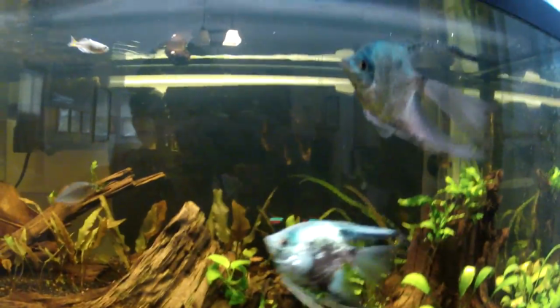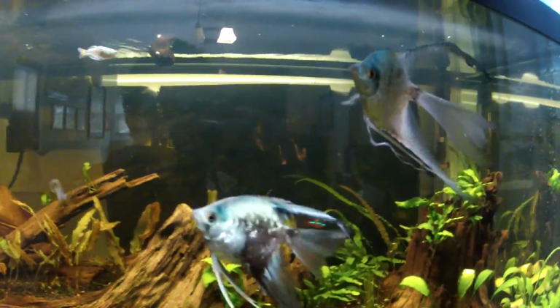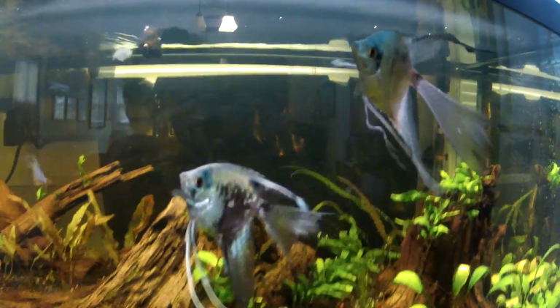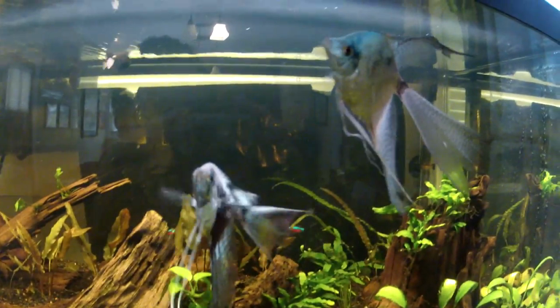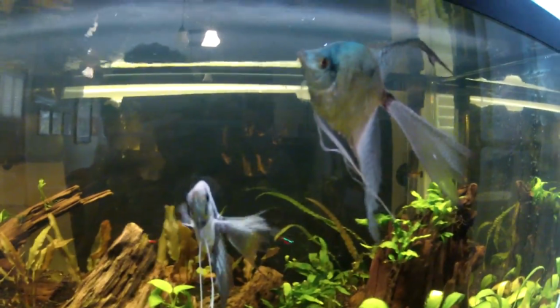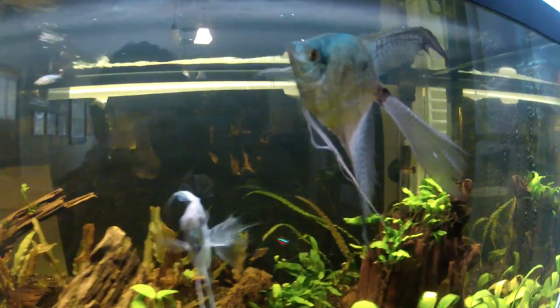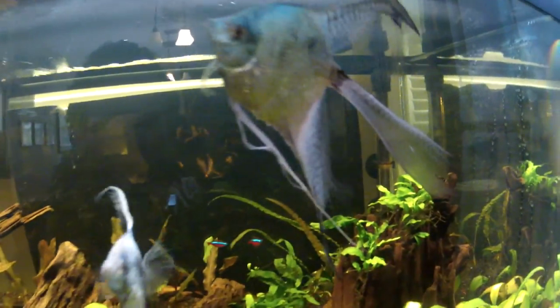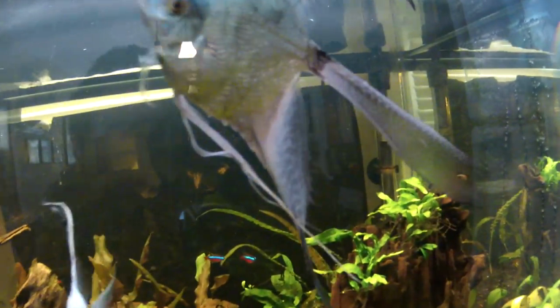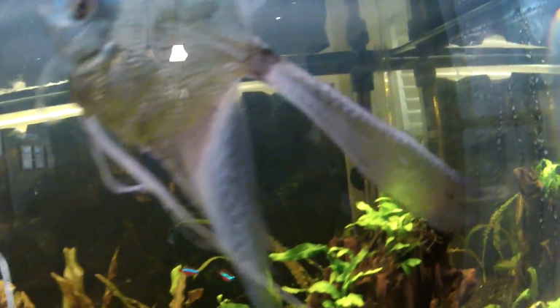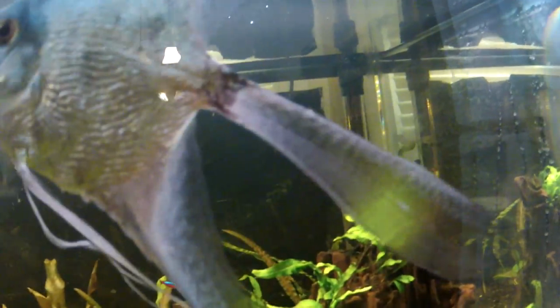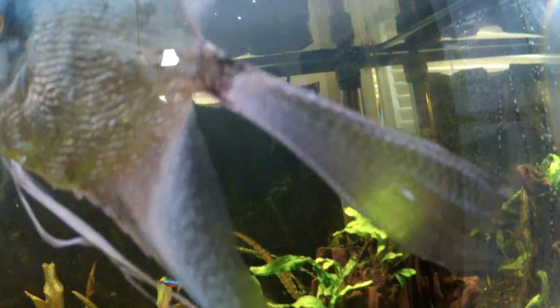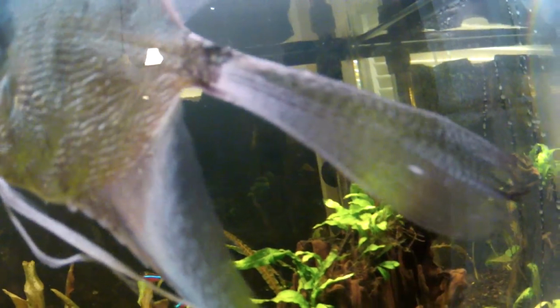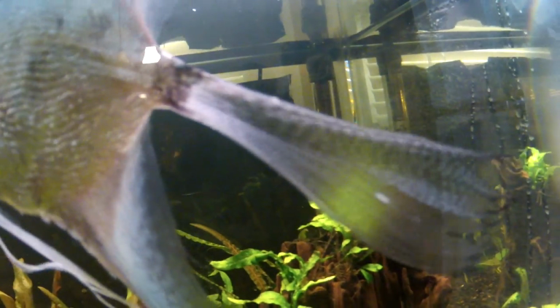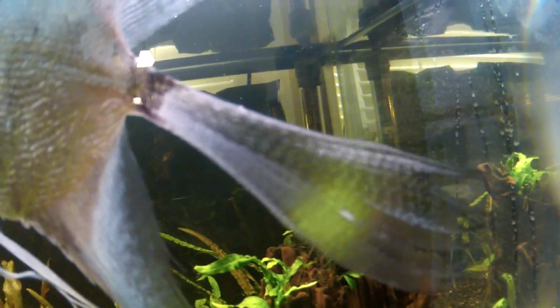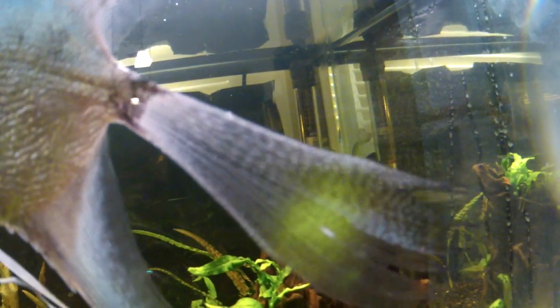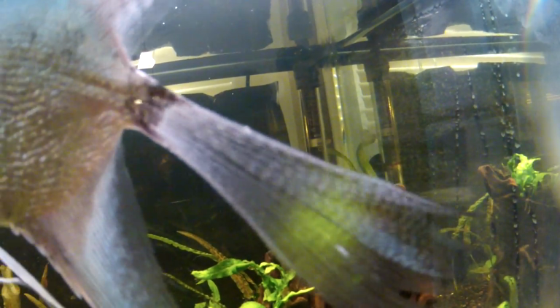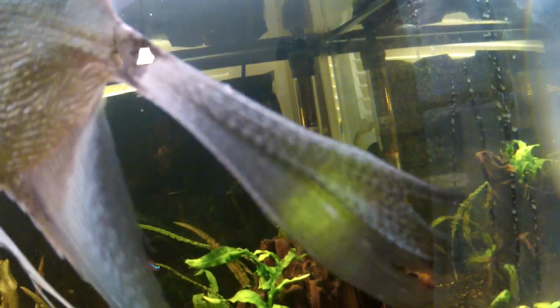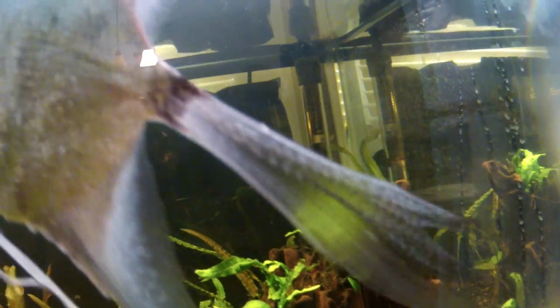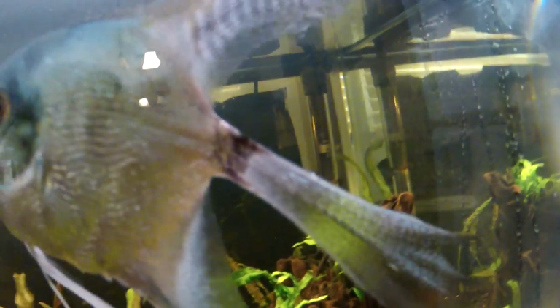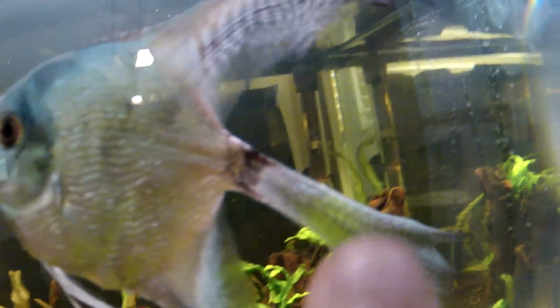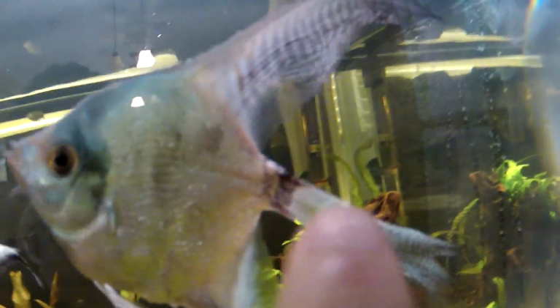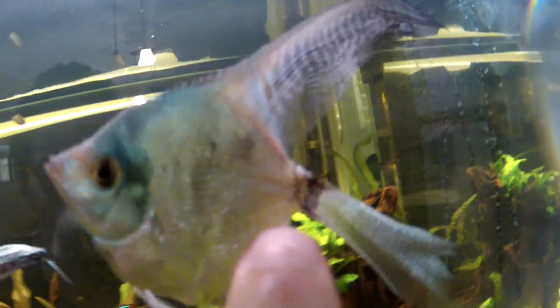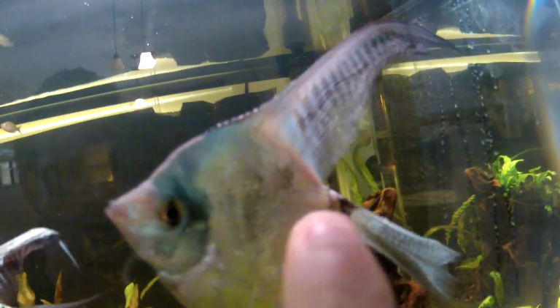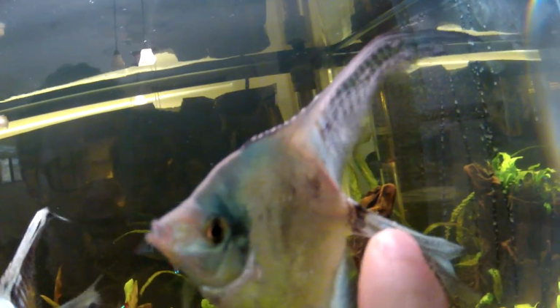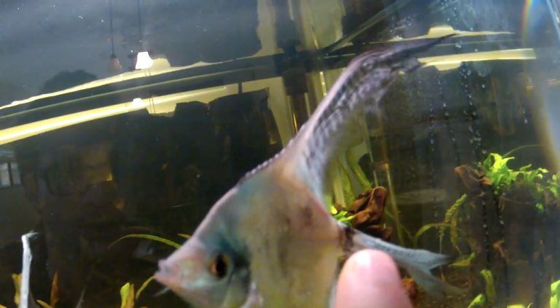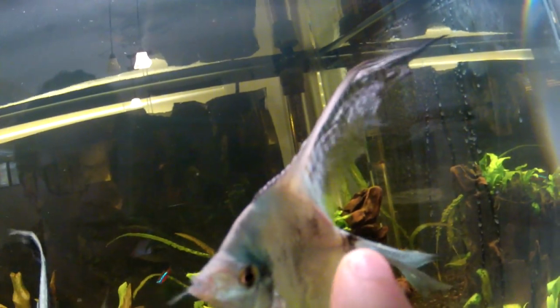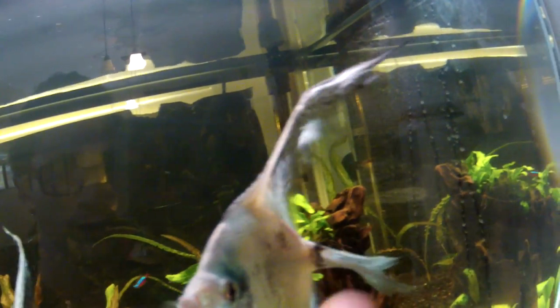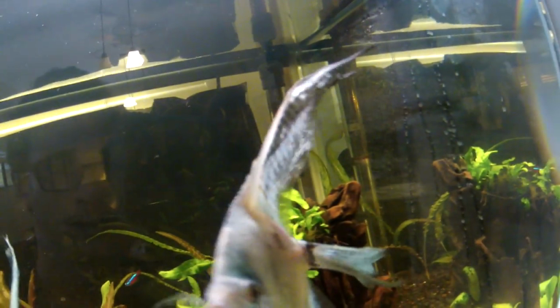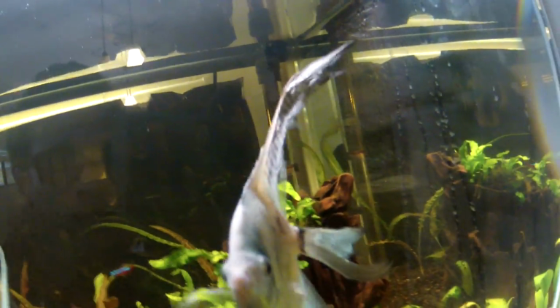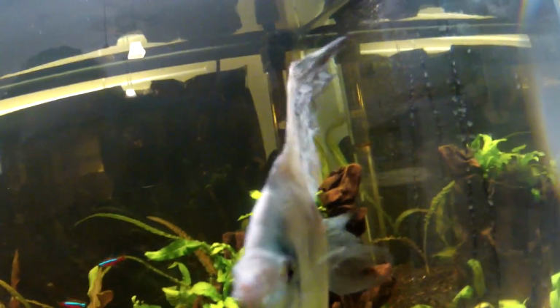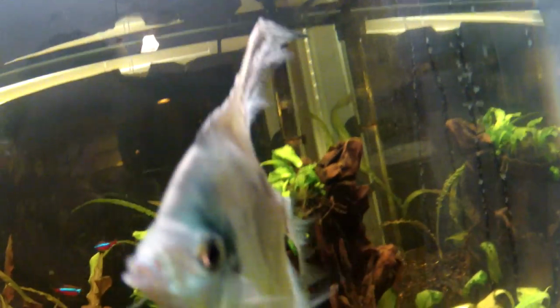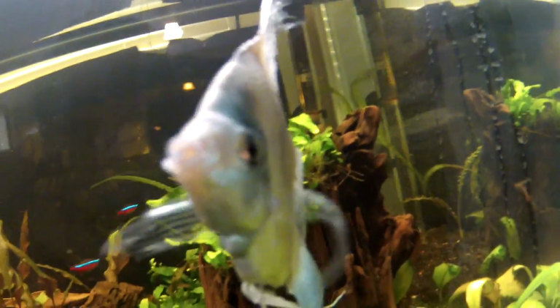Hey guys, I have a question. See that on my angelfish's tail — that white spot? There's one there and there's two. My hands shake, sorry, I know that's annoying. And there's two little ones up there.